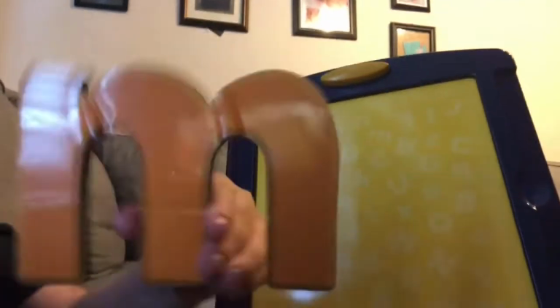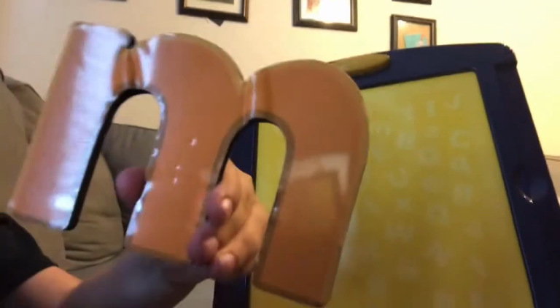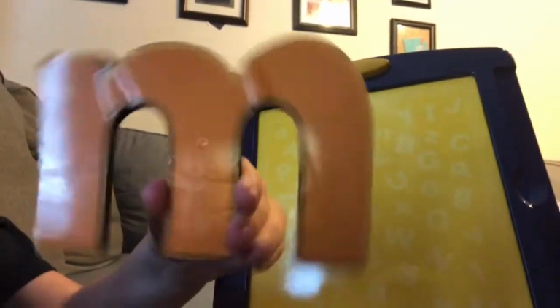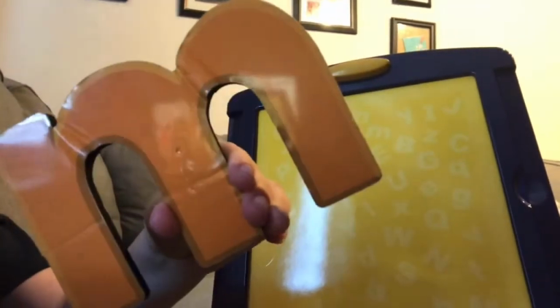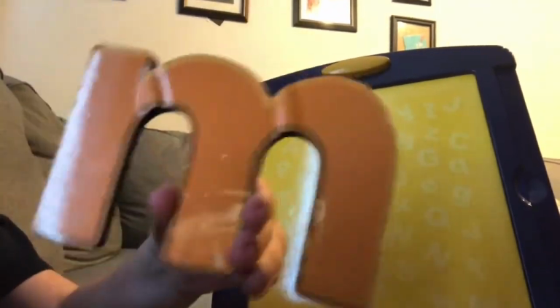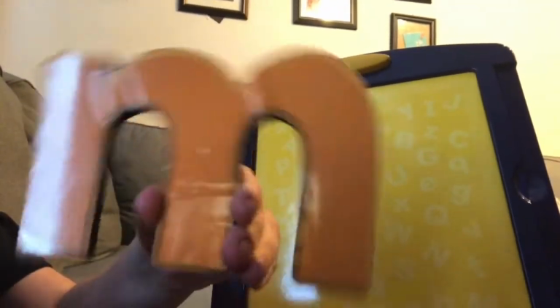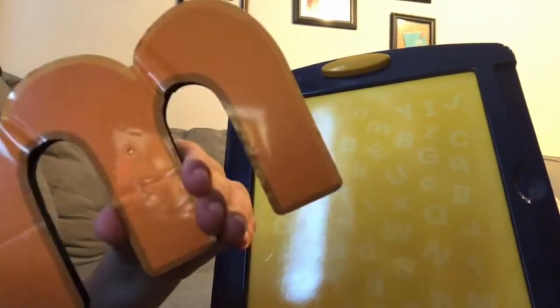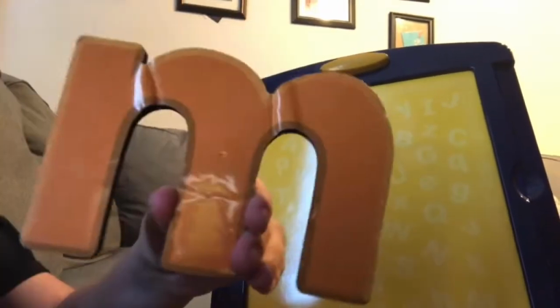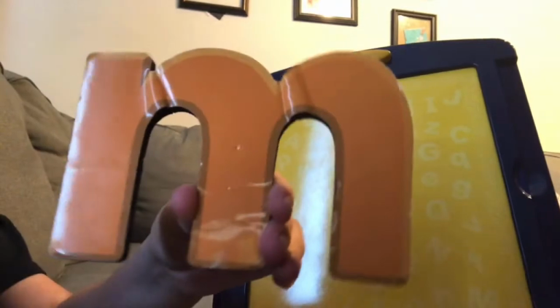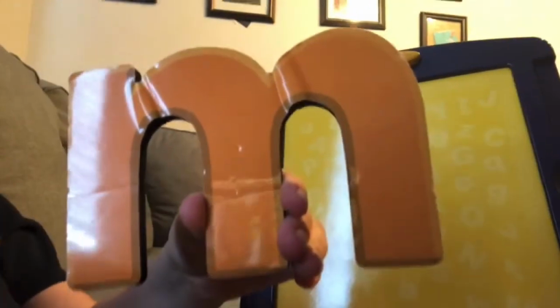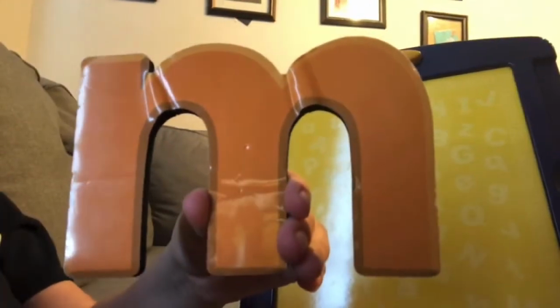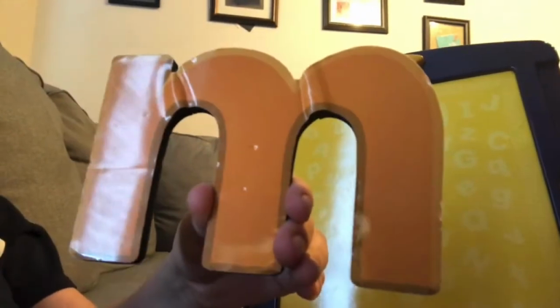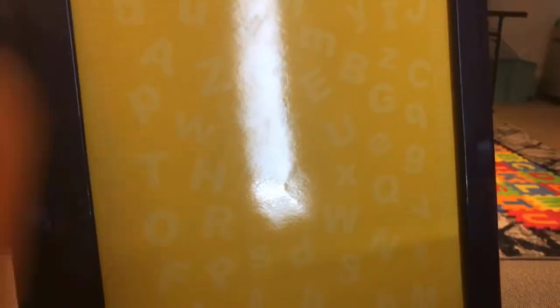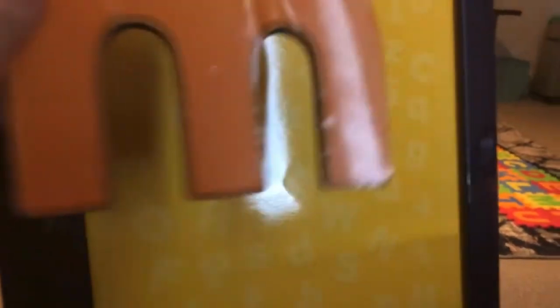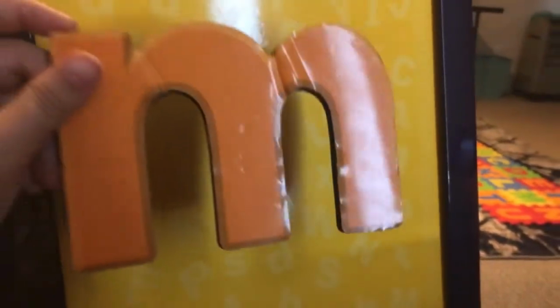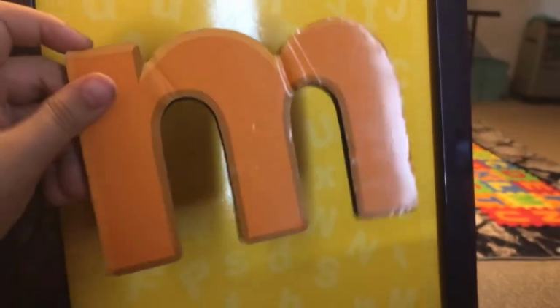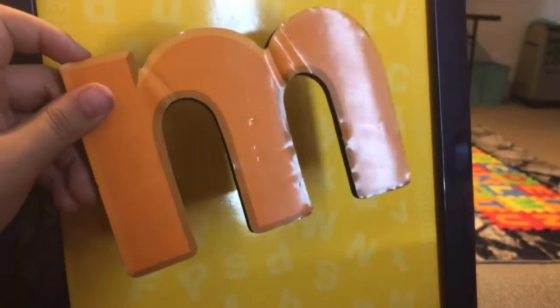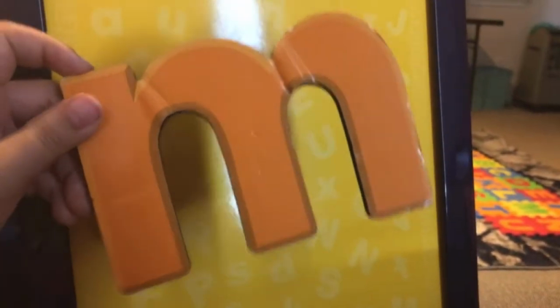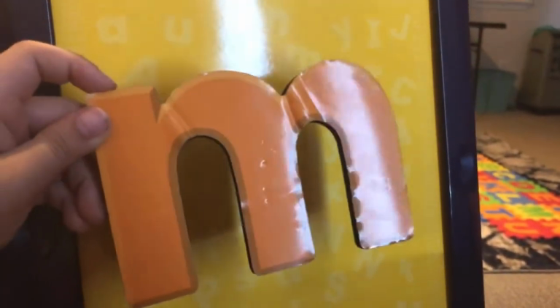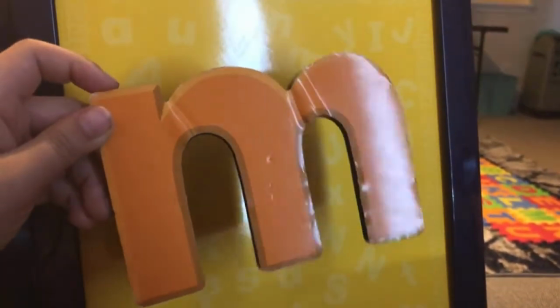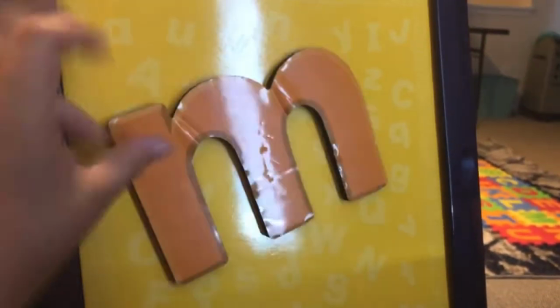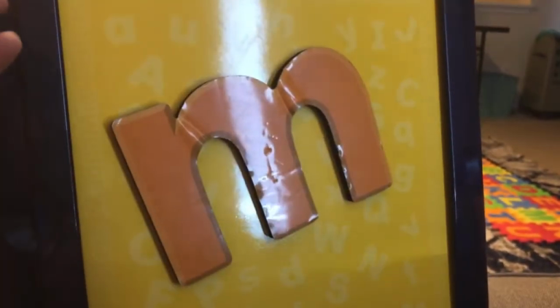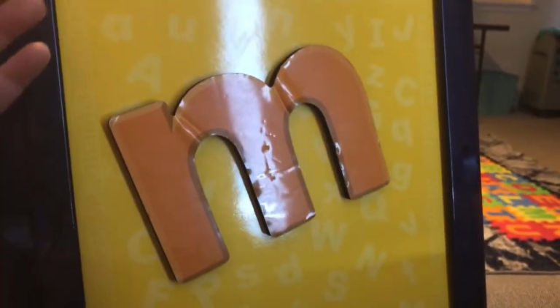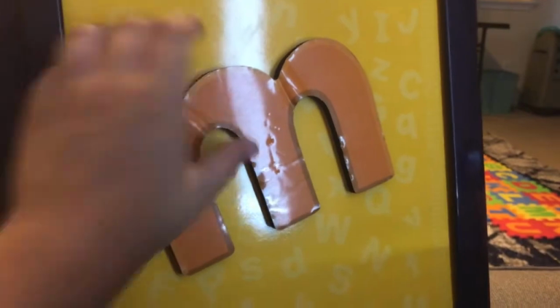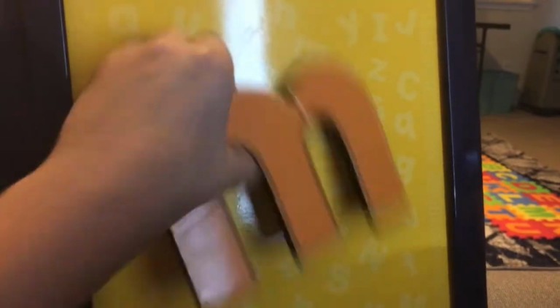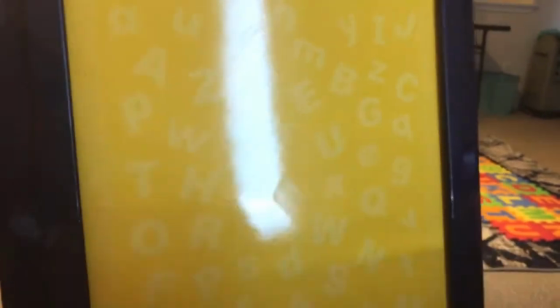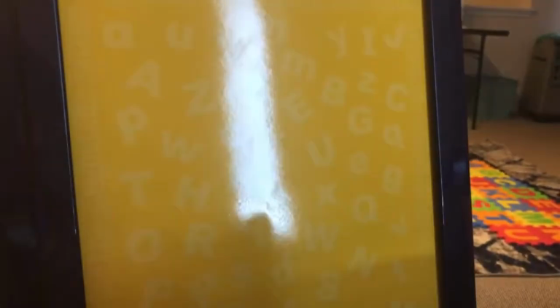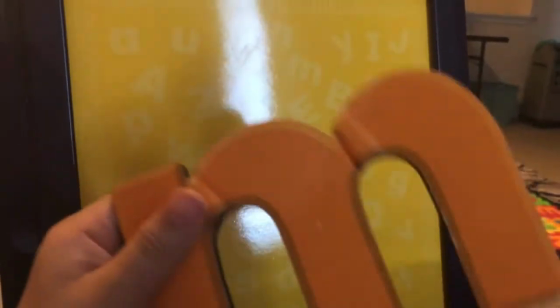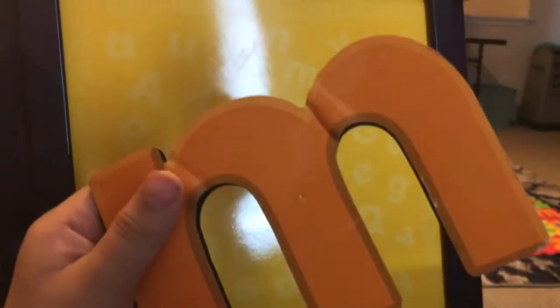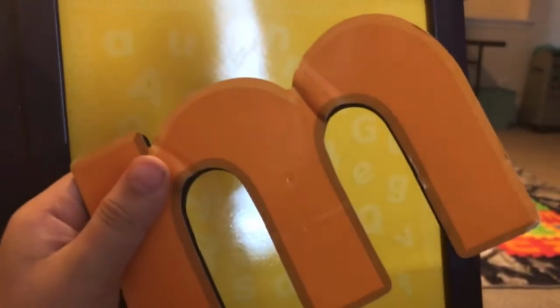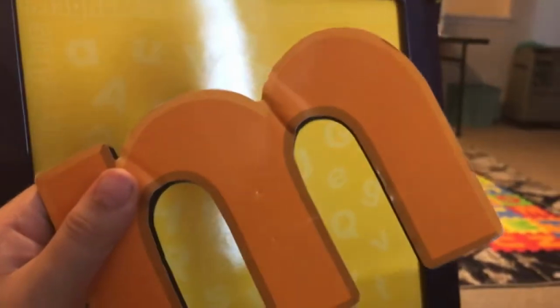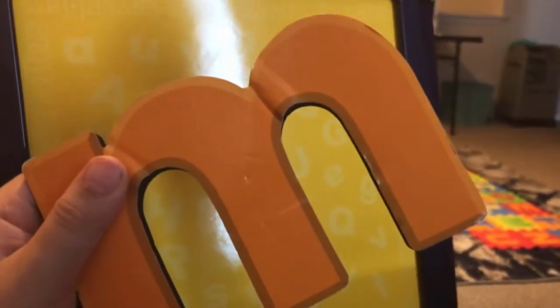Whoops! Accidentally stick to the magnet board. The letter M makes the sound mmm. Whoops! Did it again.